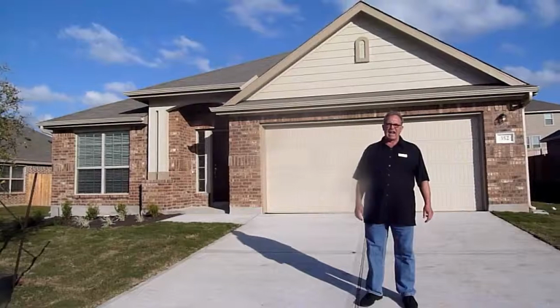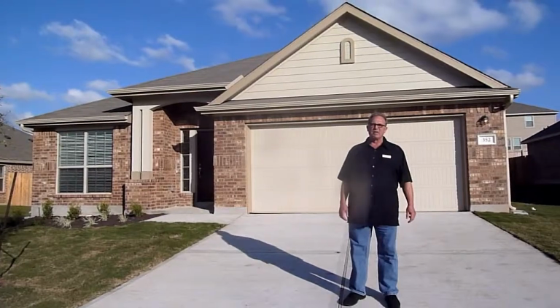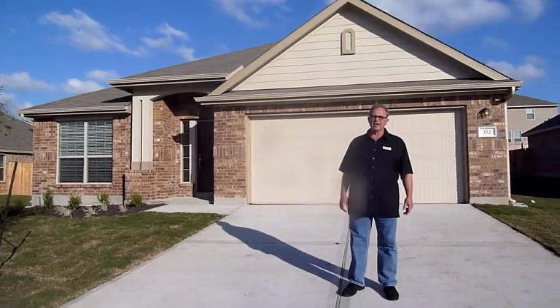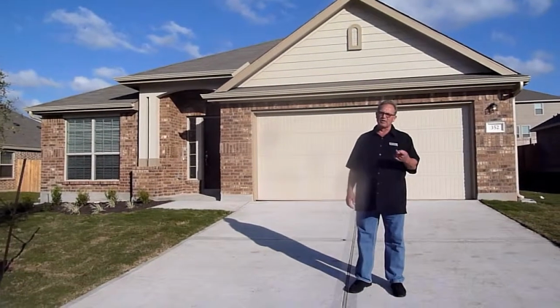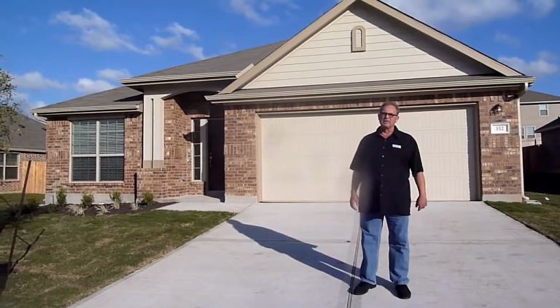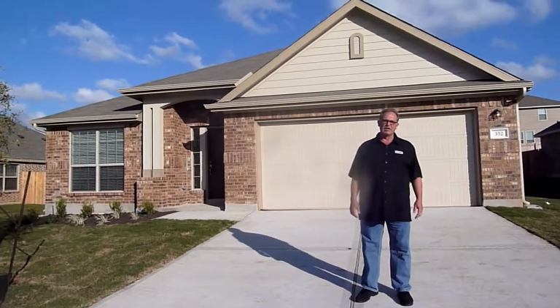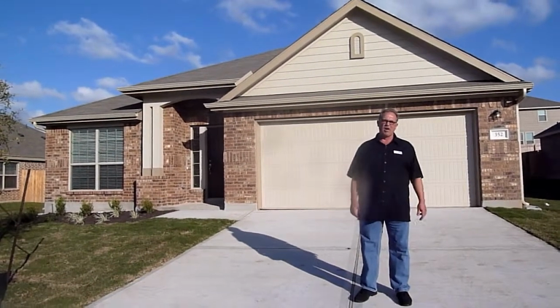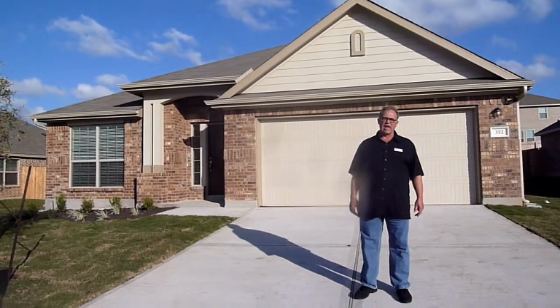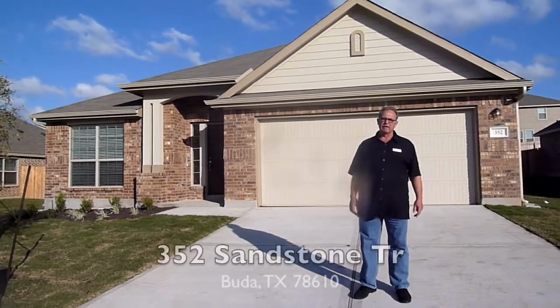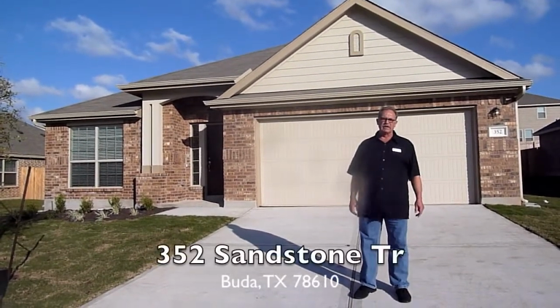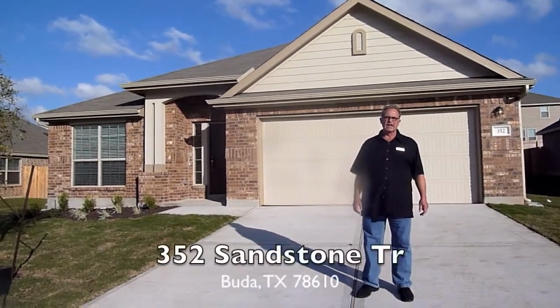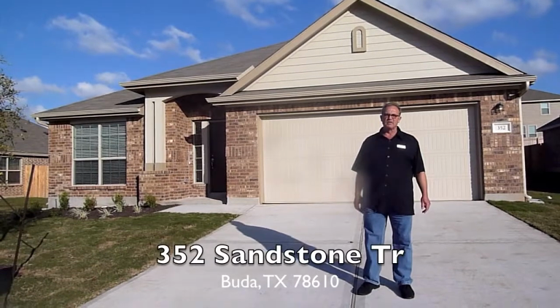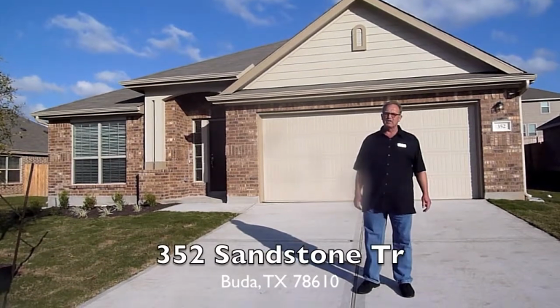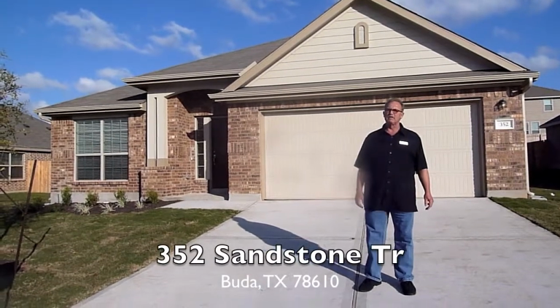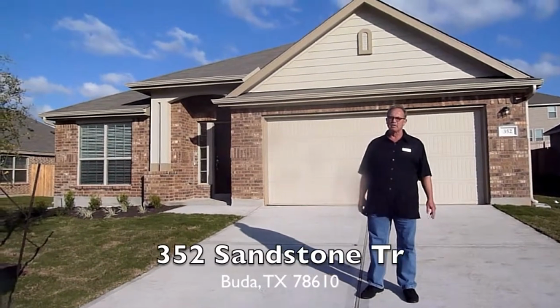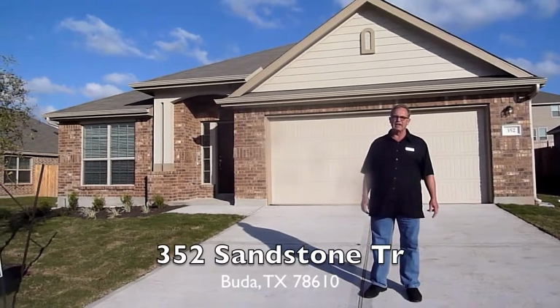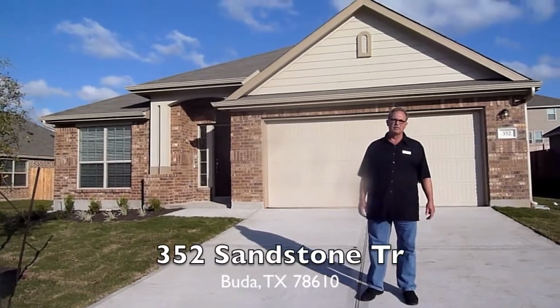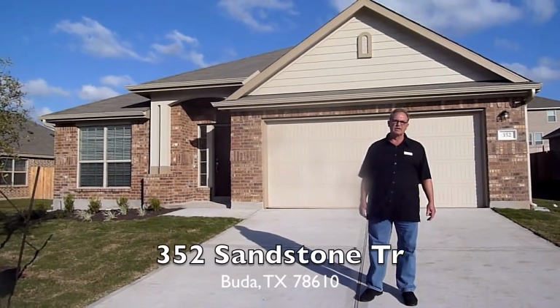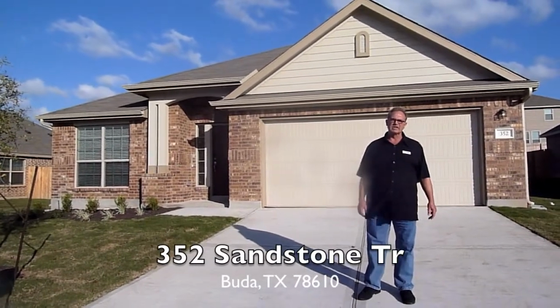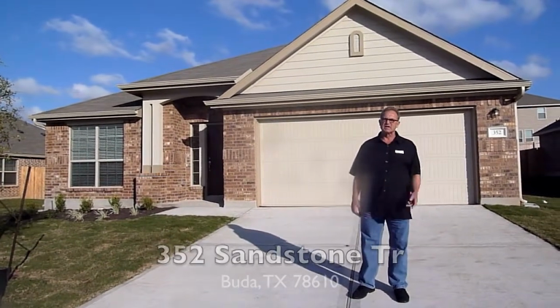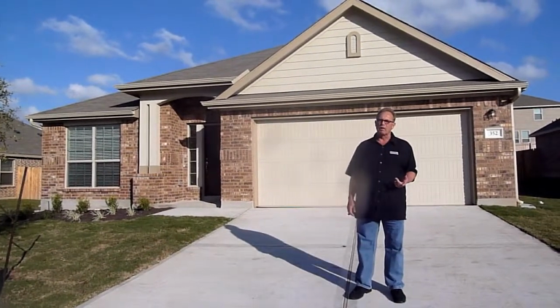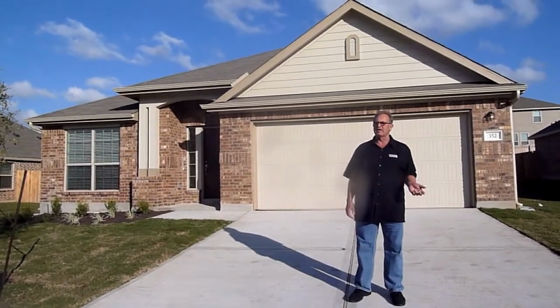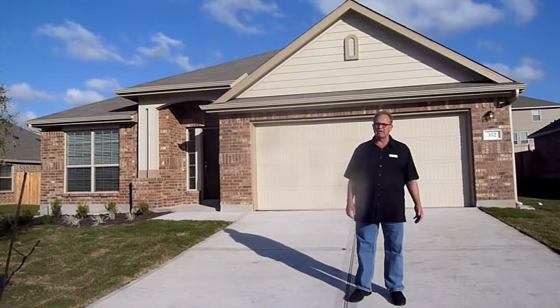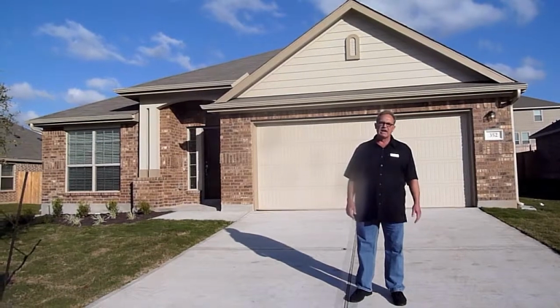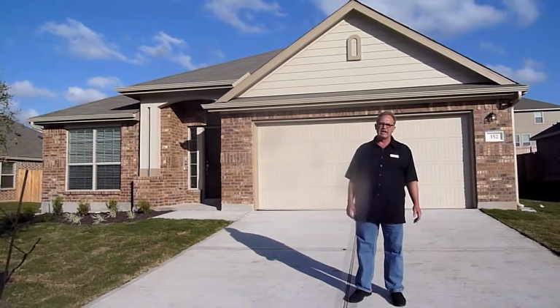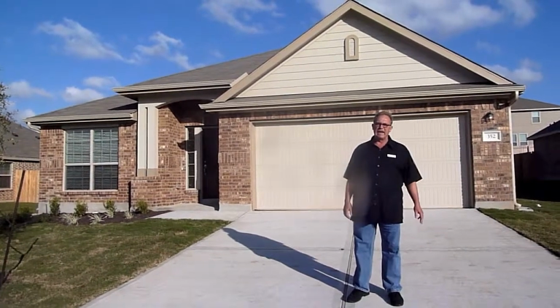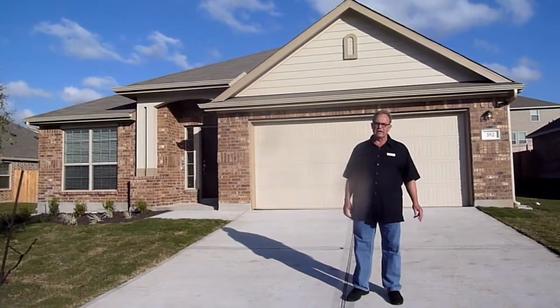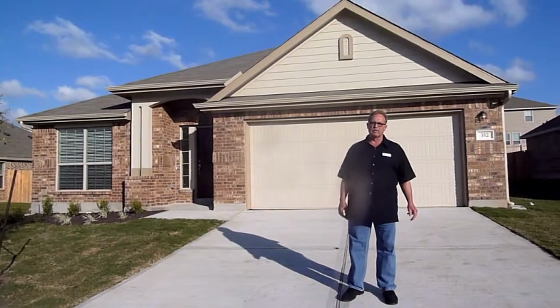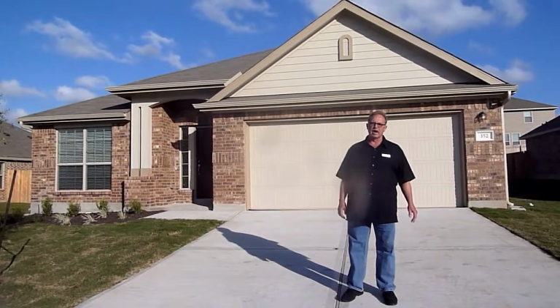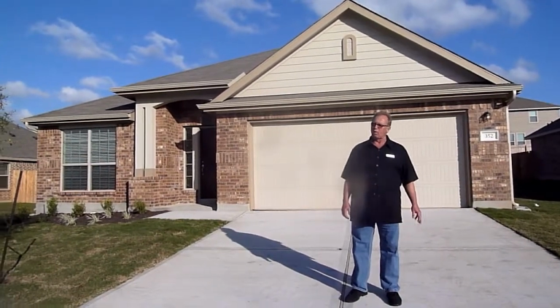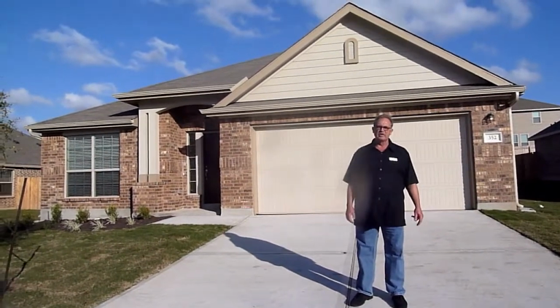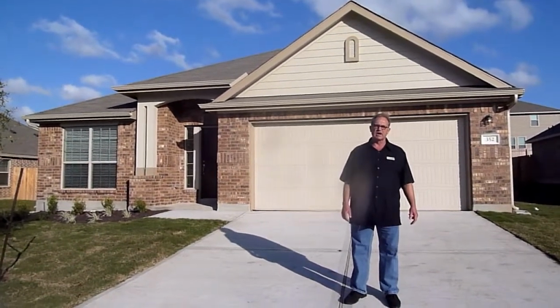Hi, it's Ron Rouget and Christine Rouget. We are at 352 Sandstone Trail, the Stonefield community in beautiful Bluewood, Texas. This is a four-bedroom, two-bath, 1,983 square foot home. Brand new construction.